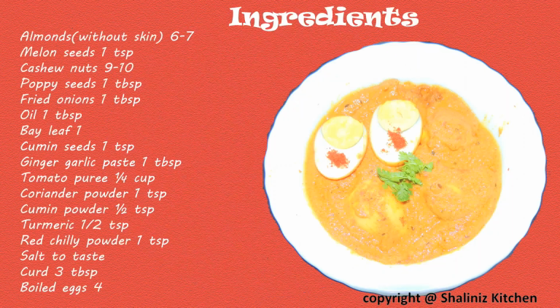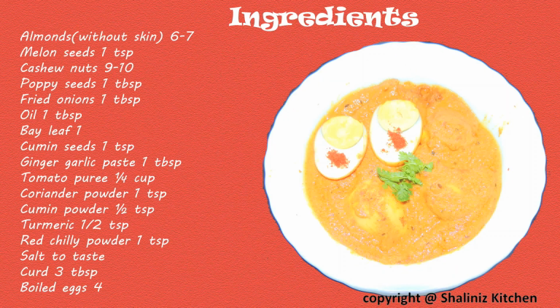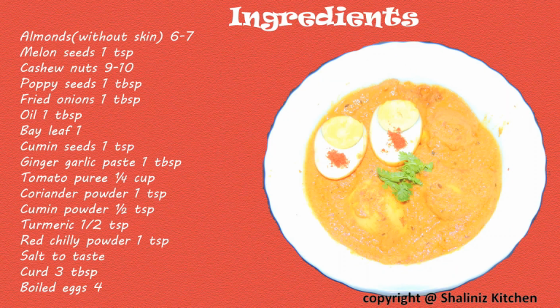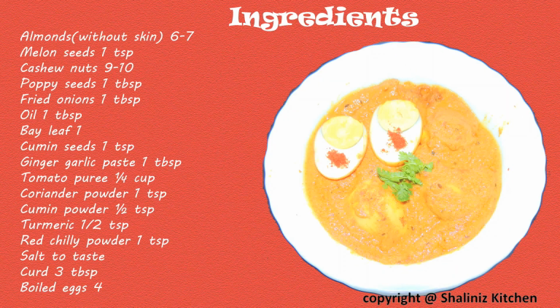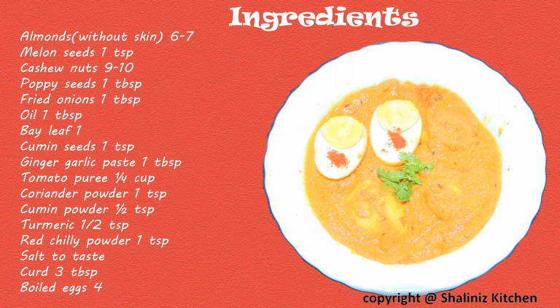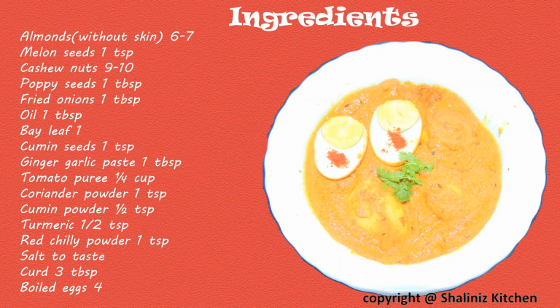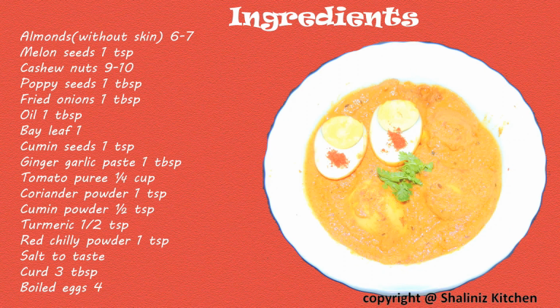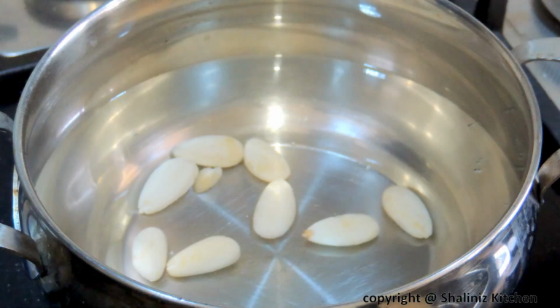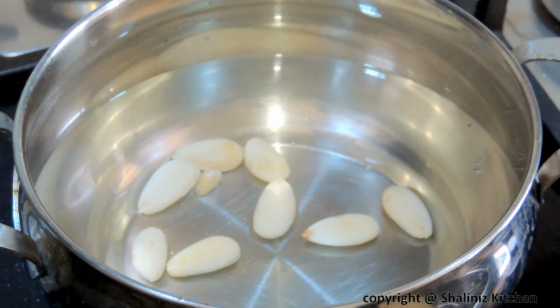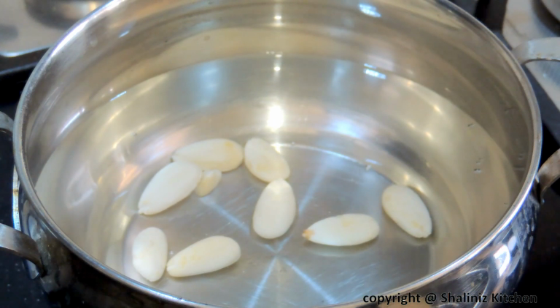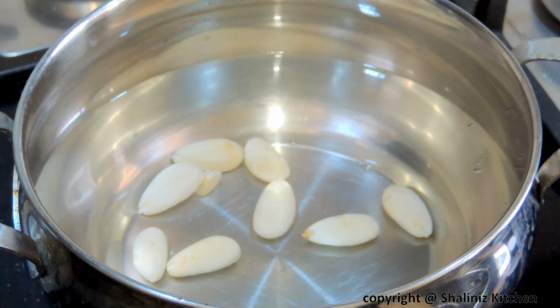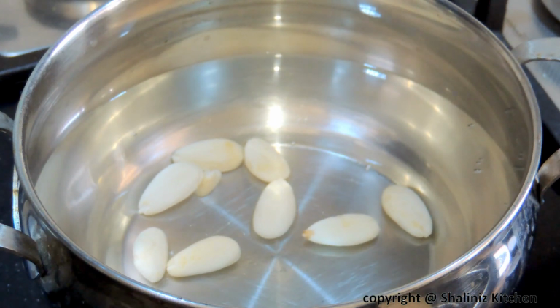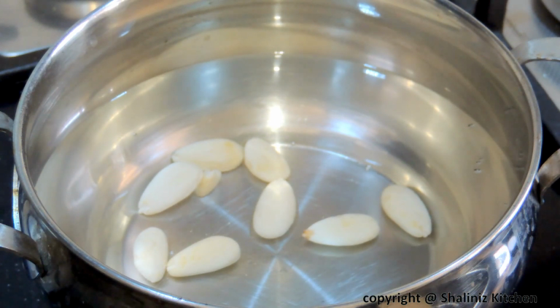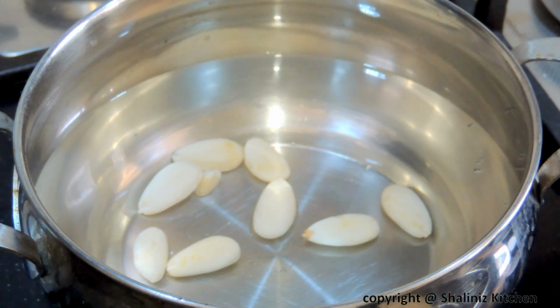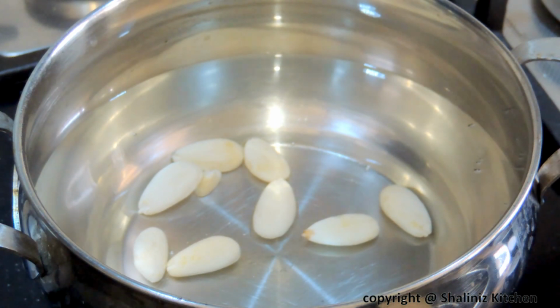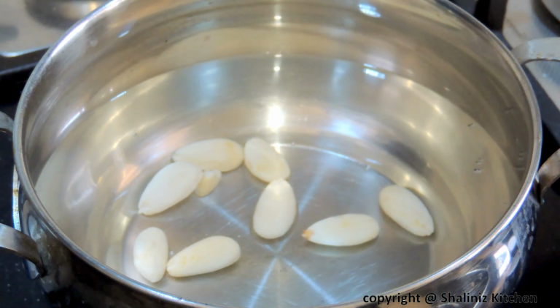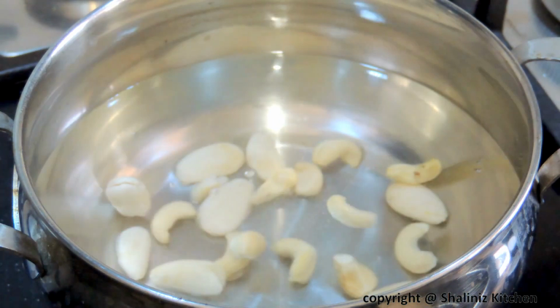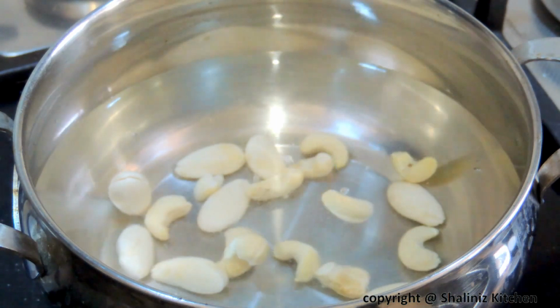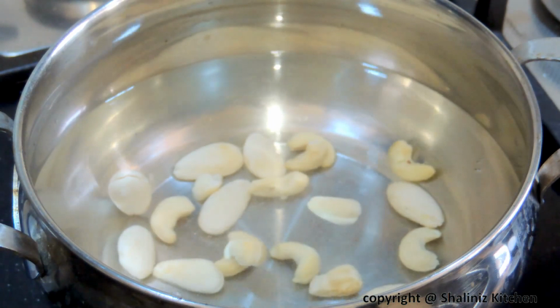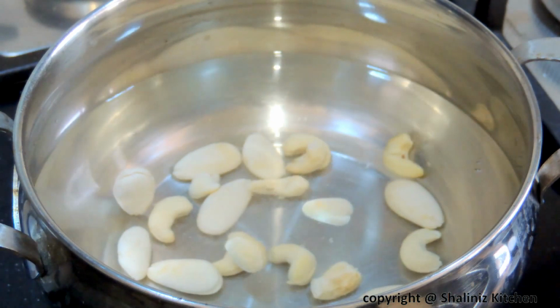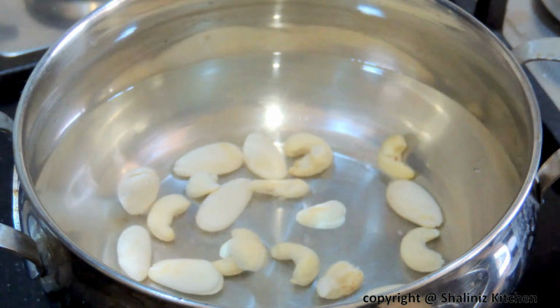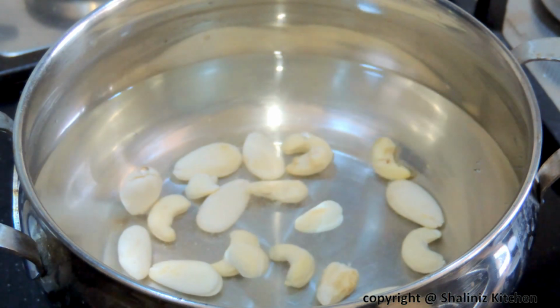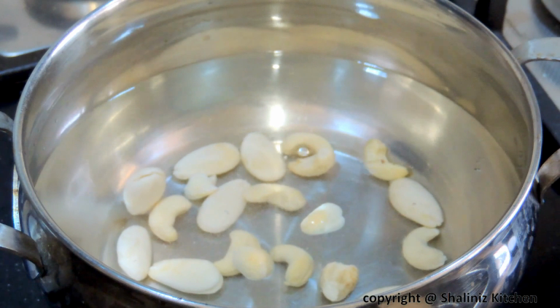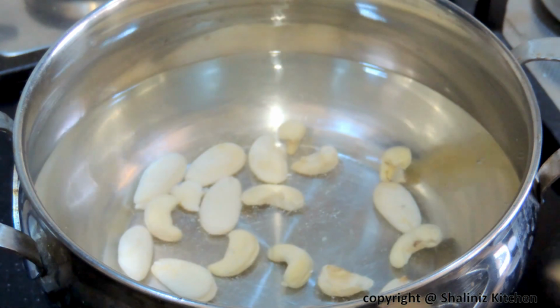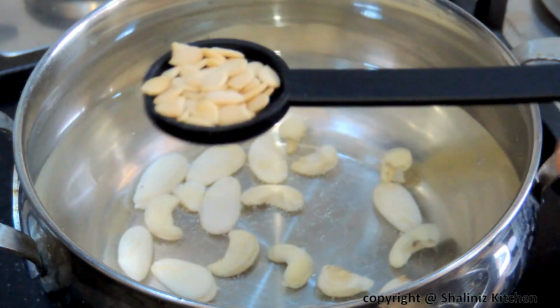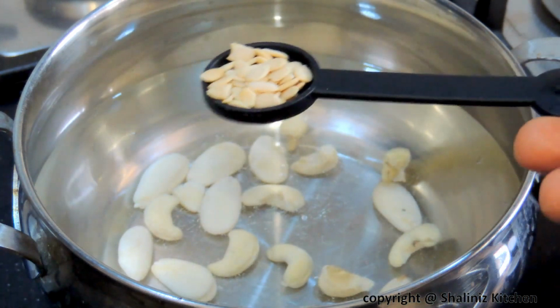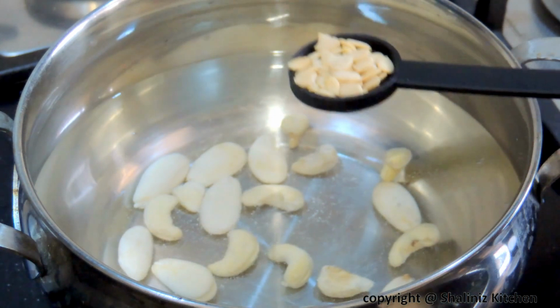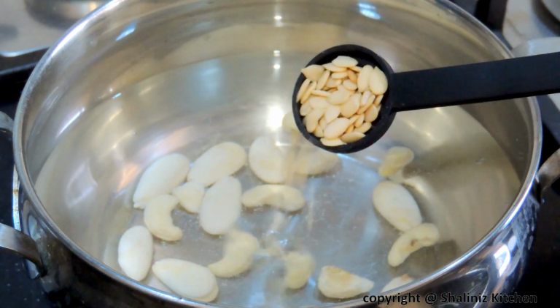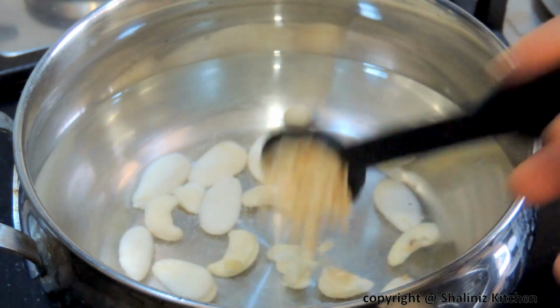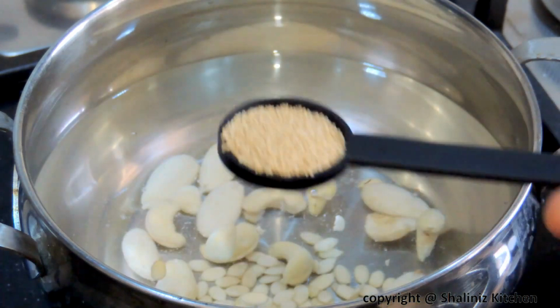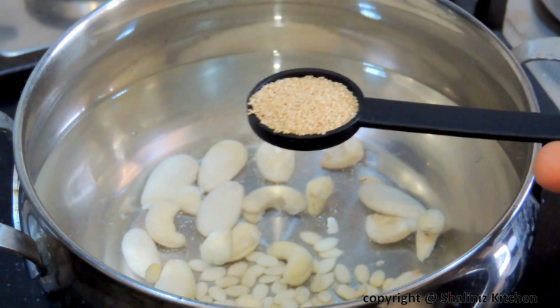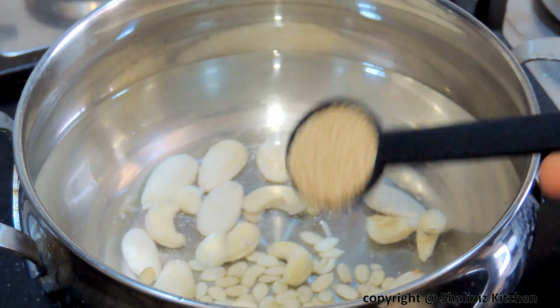These are the list of ingredients. Please take a note. In boiling water add almonds, cashew nut, melon seed, and poppy seed.